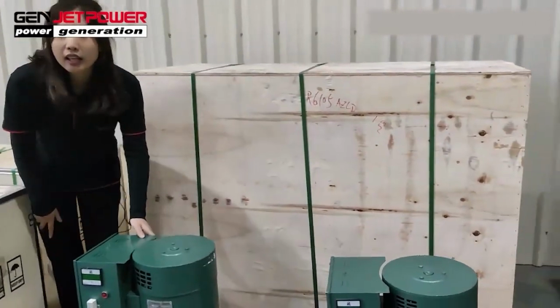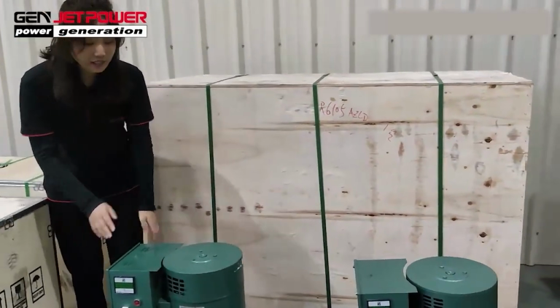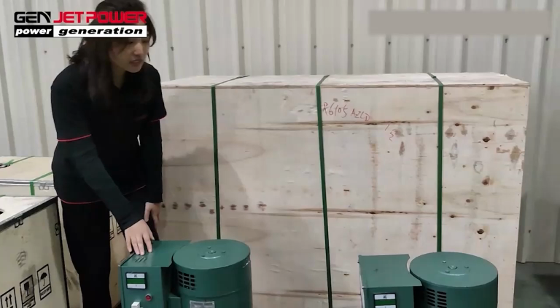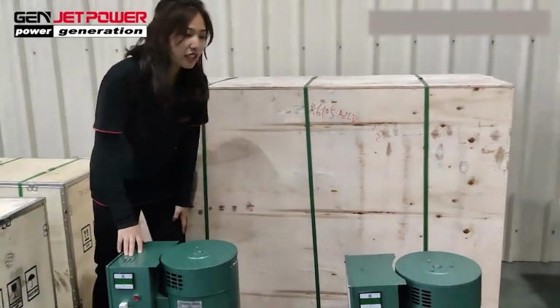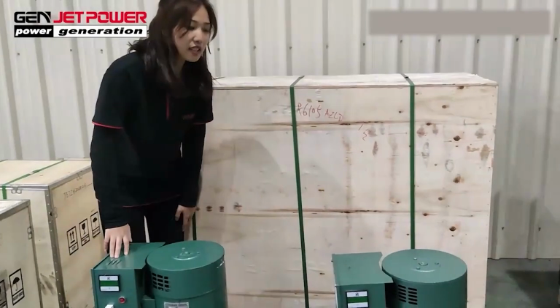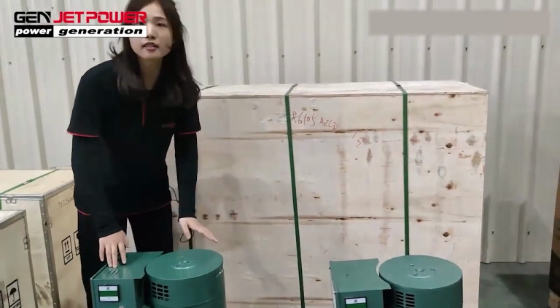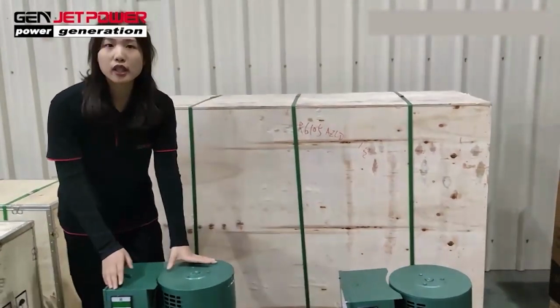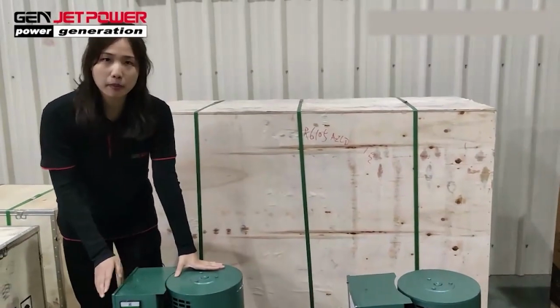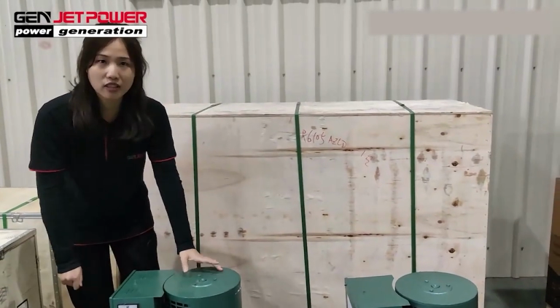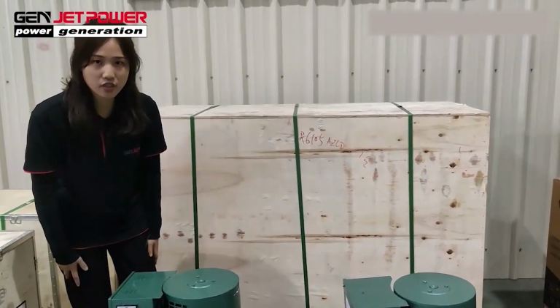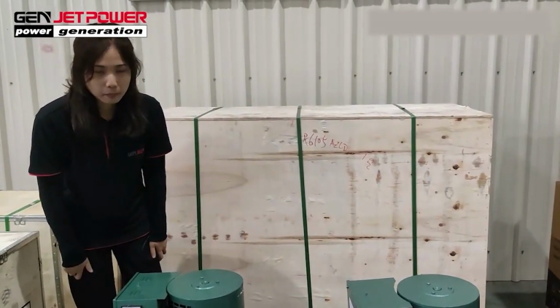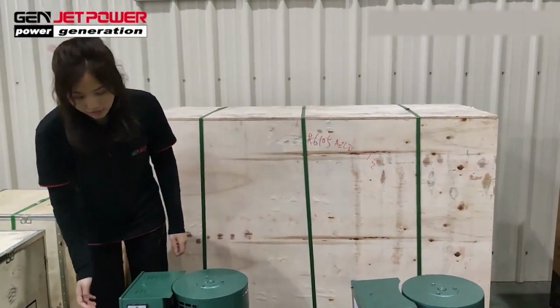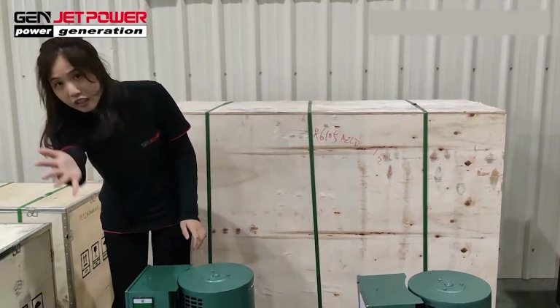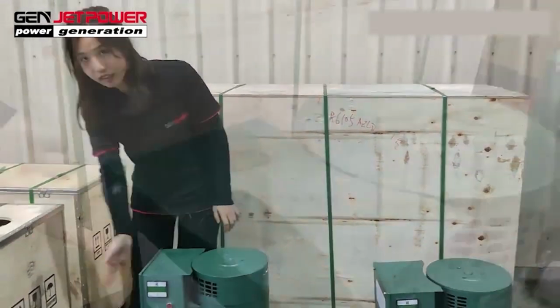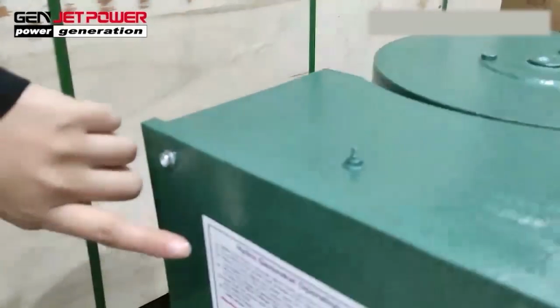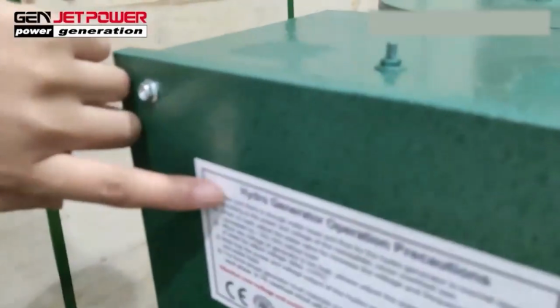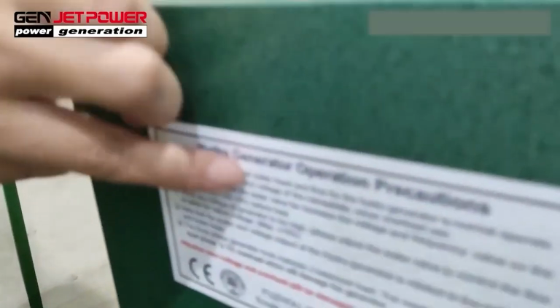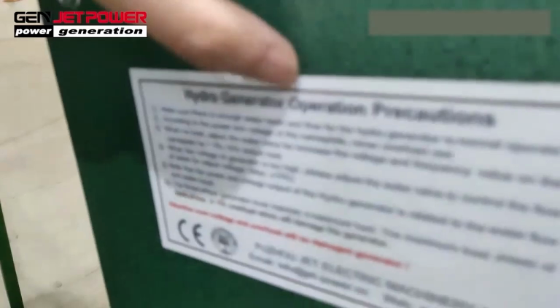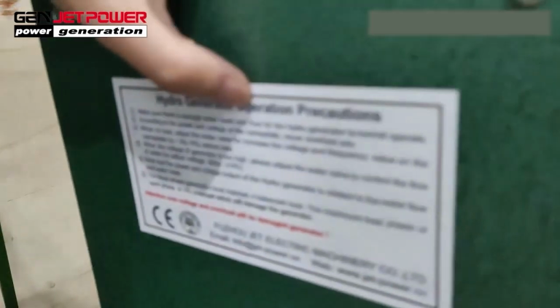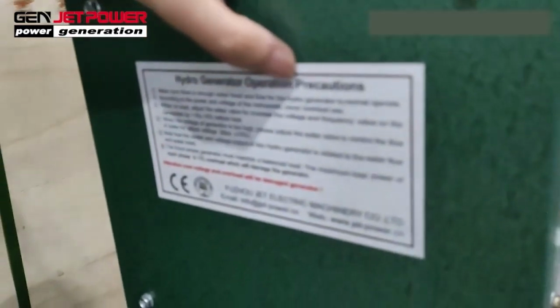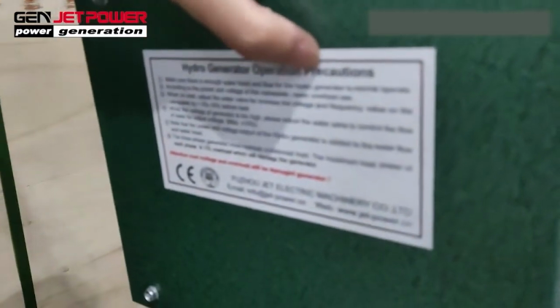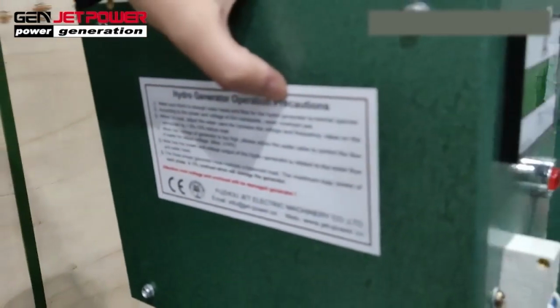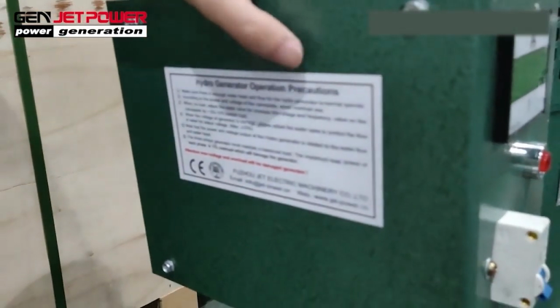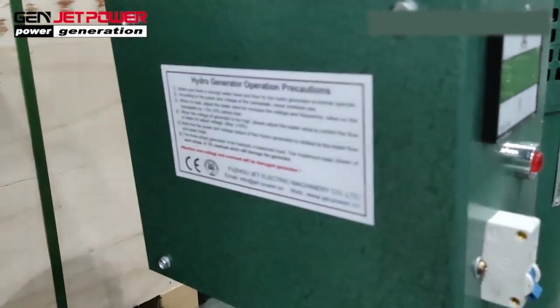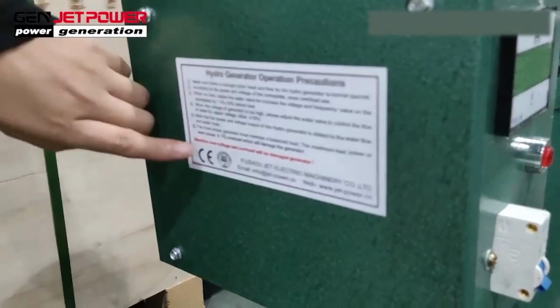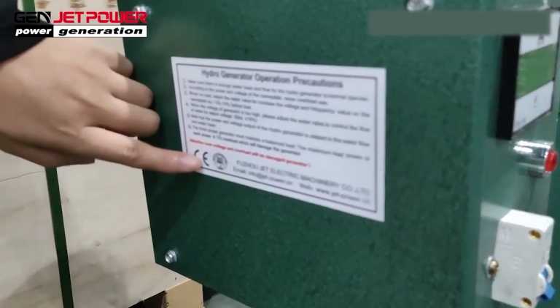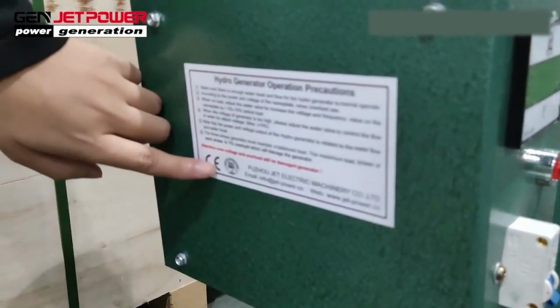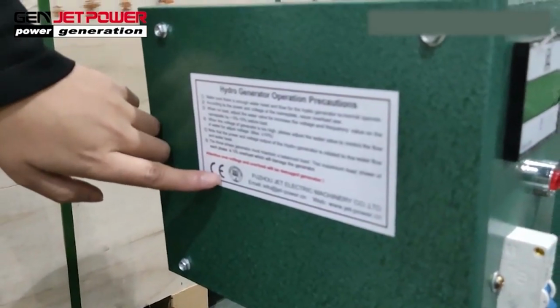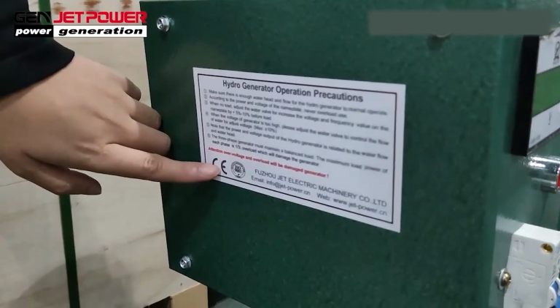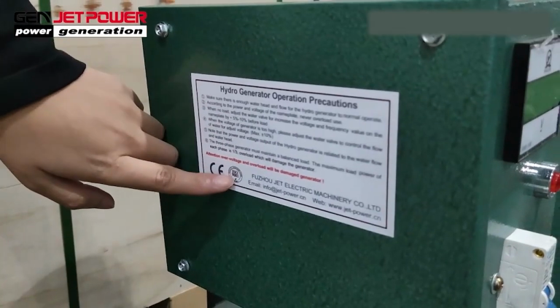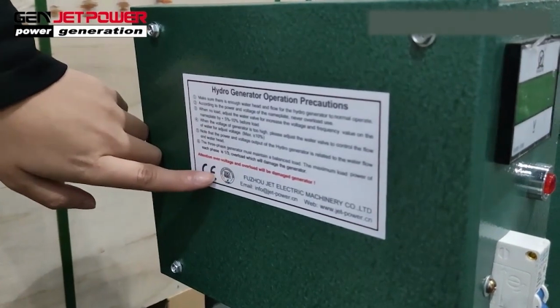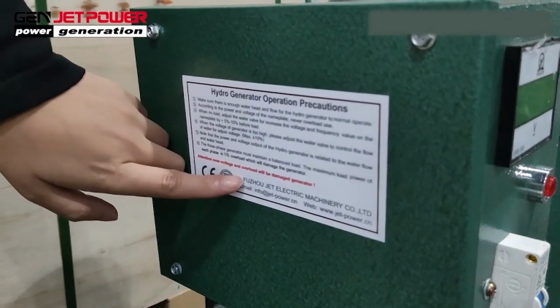This generator comes with very cheap maintenance parts. One hydro generator, precautions, and a CE certificate. It has a CE certificate.